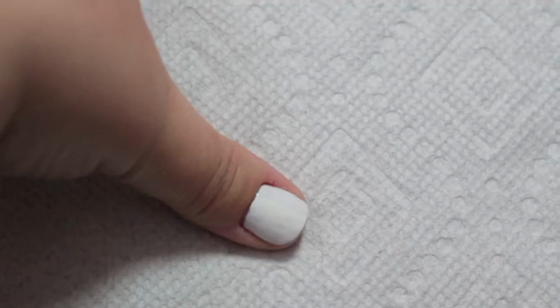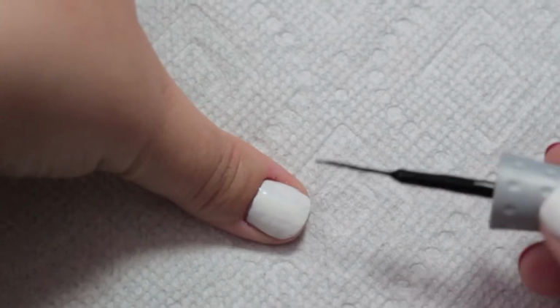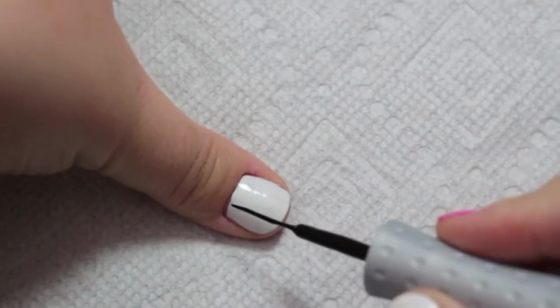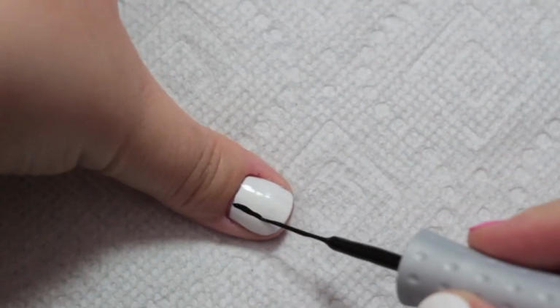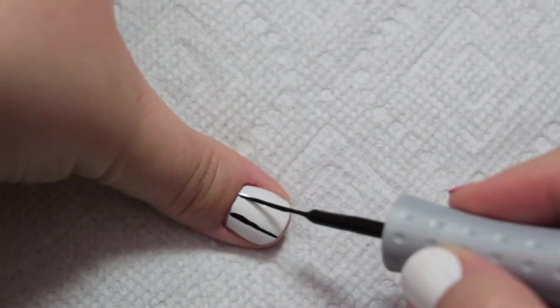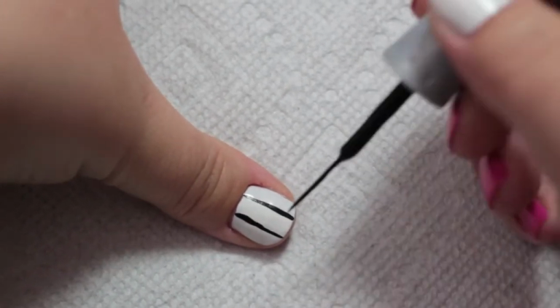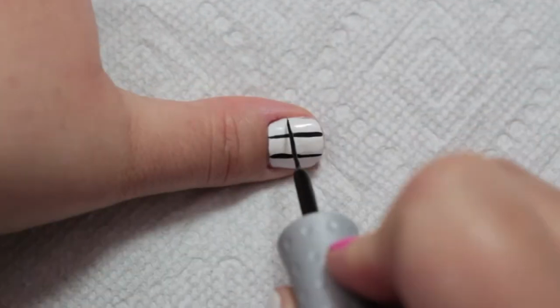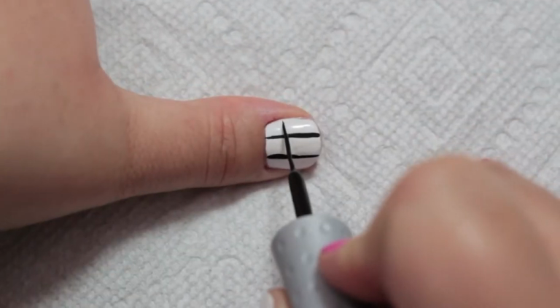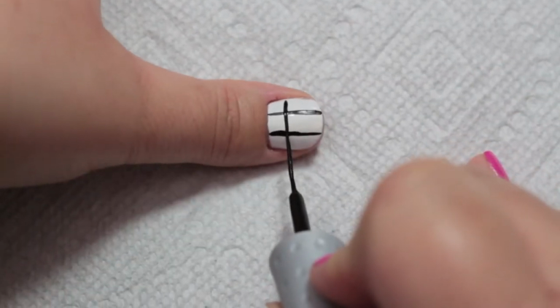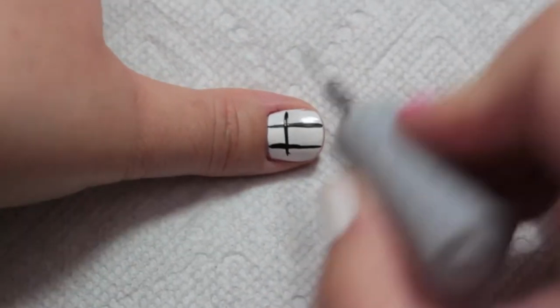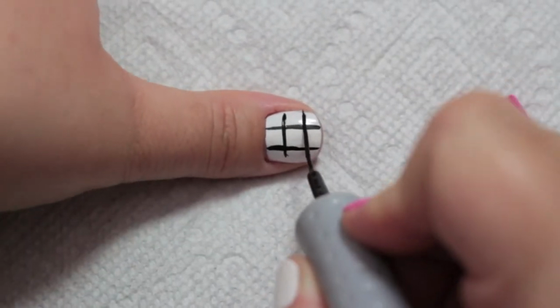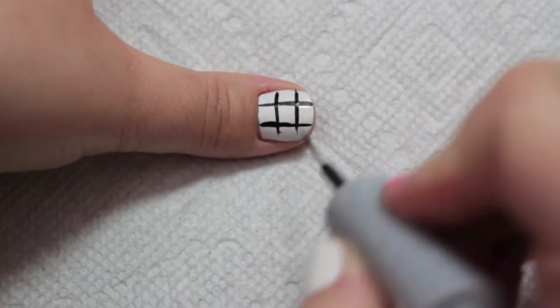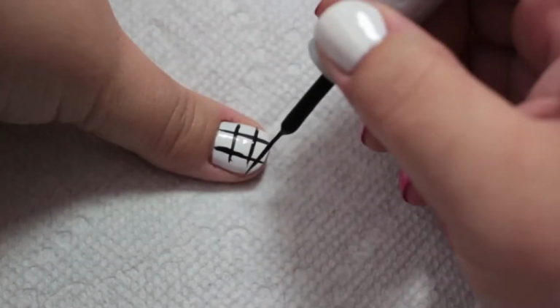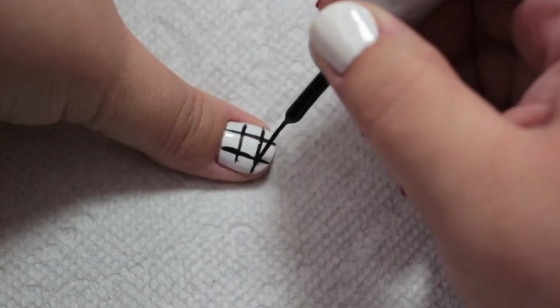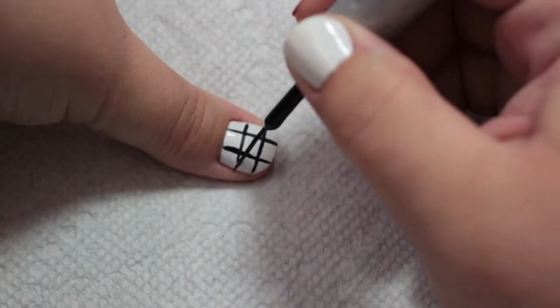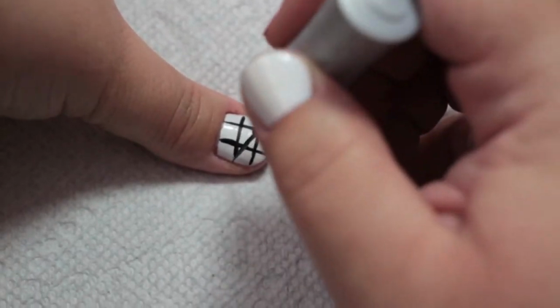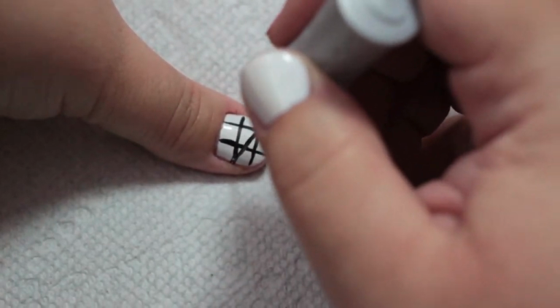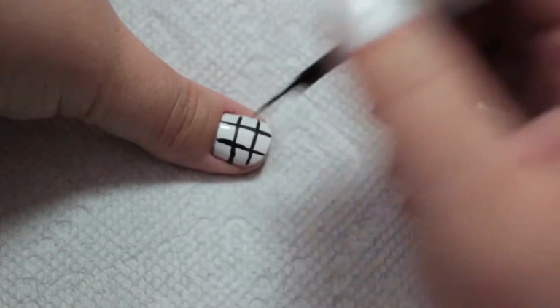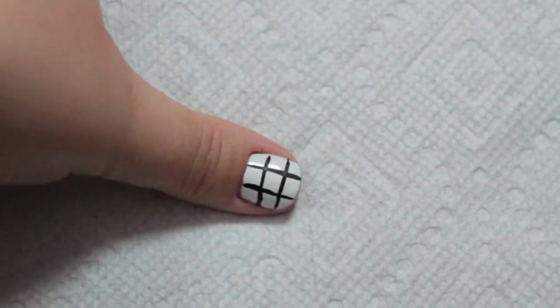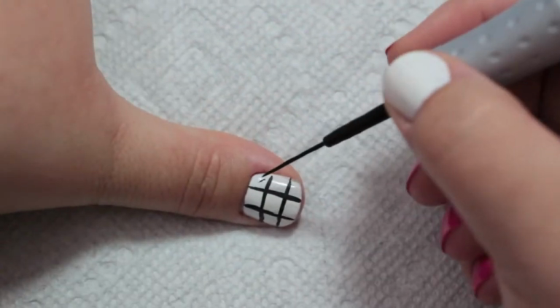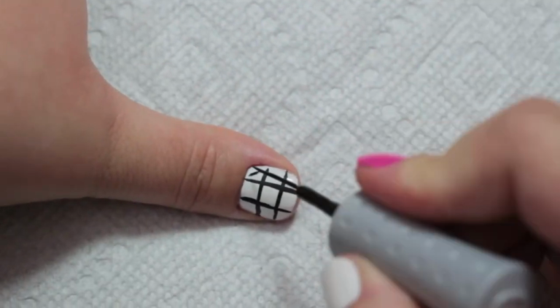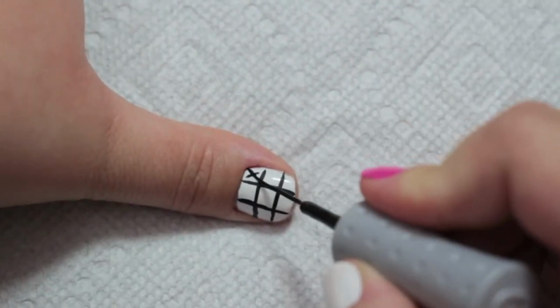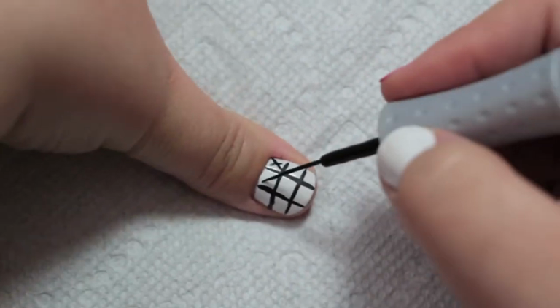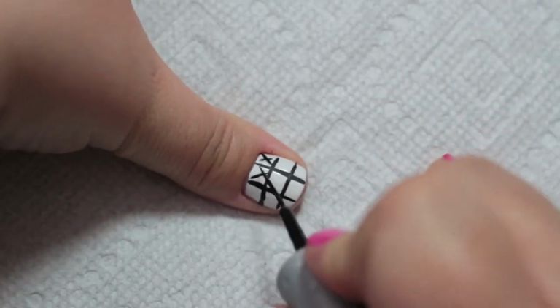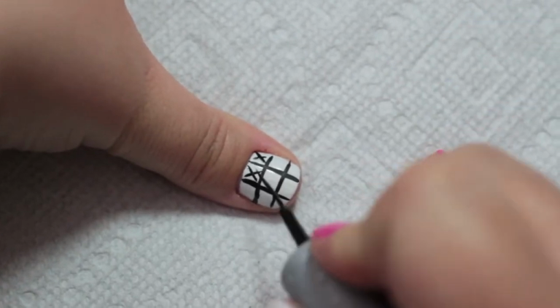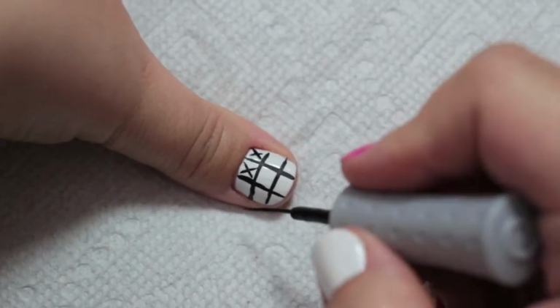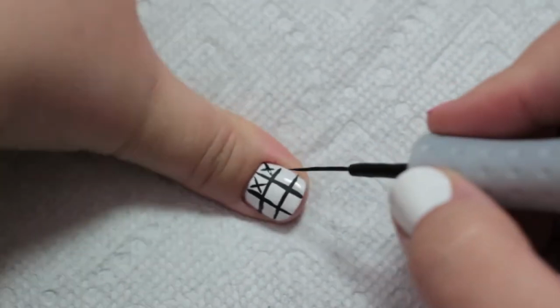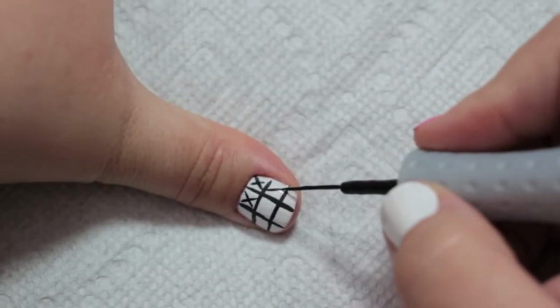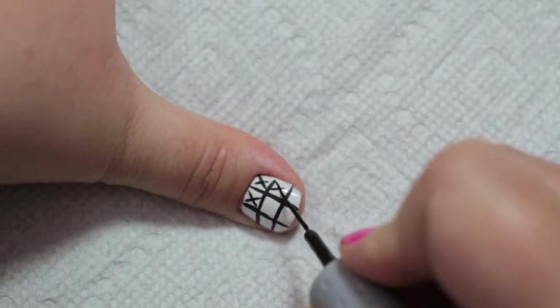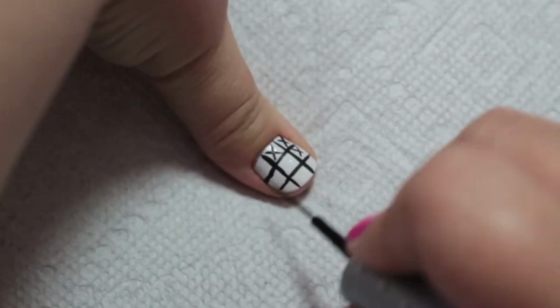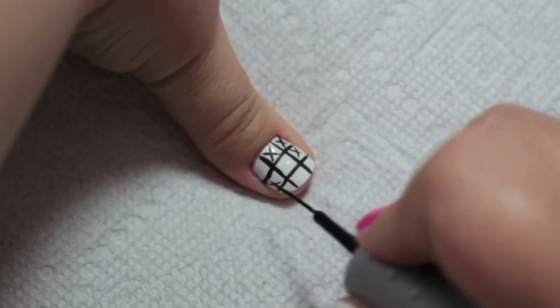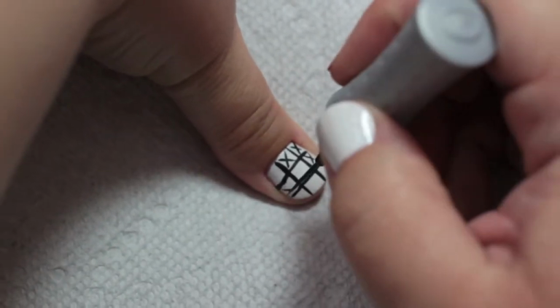On your thumb, take a black nail art brush and make two lines down the length of your nail and two lines down the width of your nail. Now you have tic-tac-toe squares. Using a black nail art brush, make X's in some of the boxes — just be sure to leave out three consecutive squares.